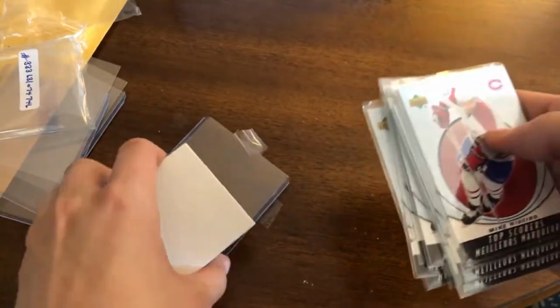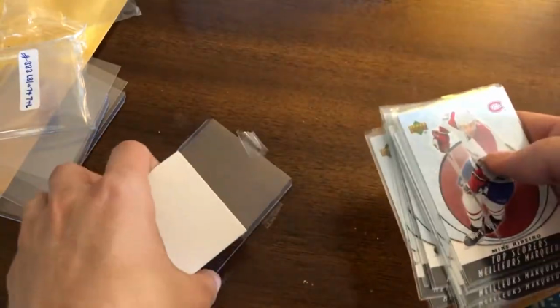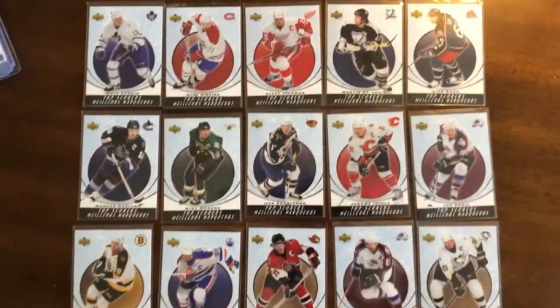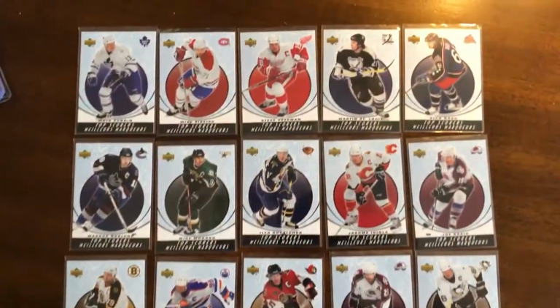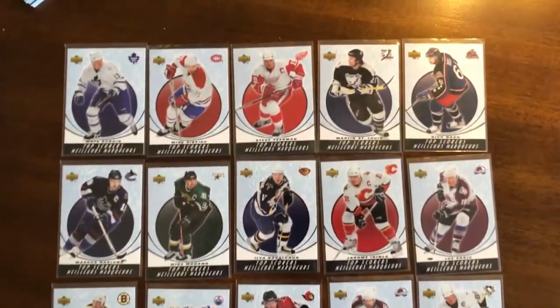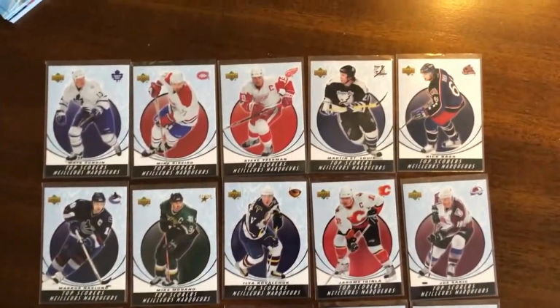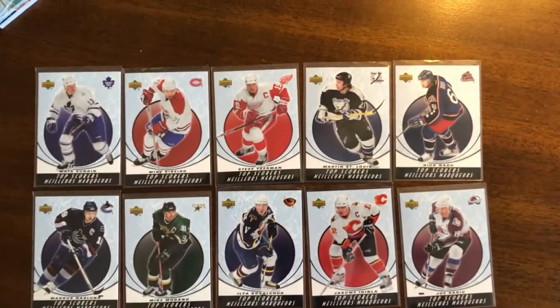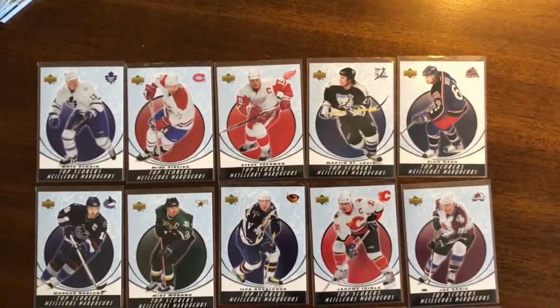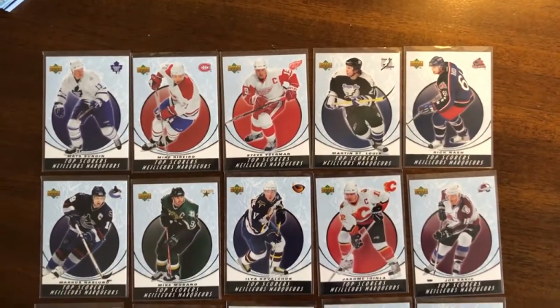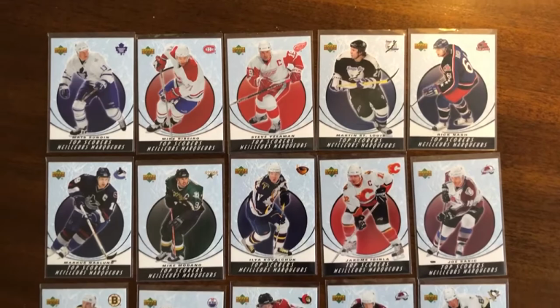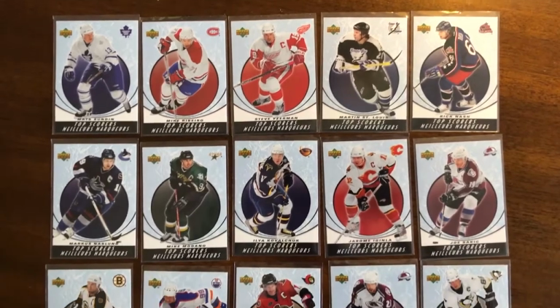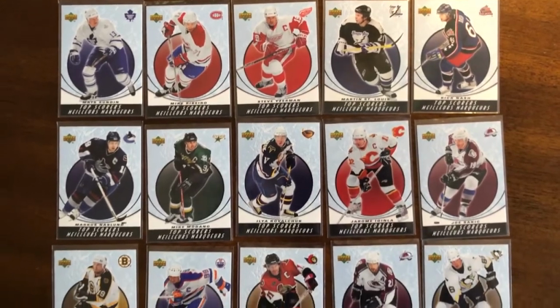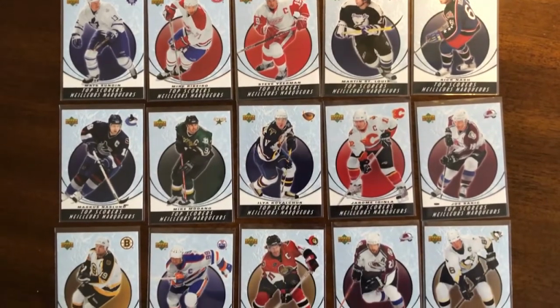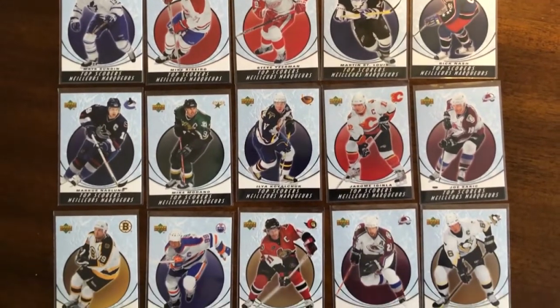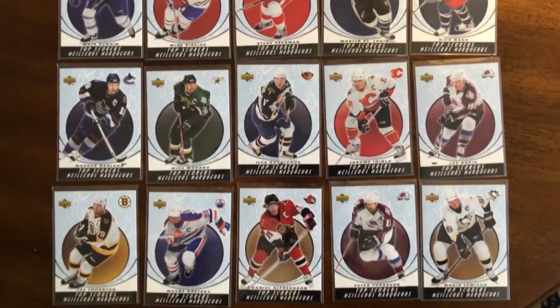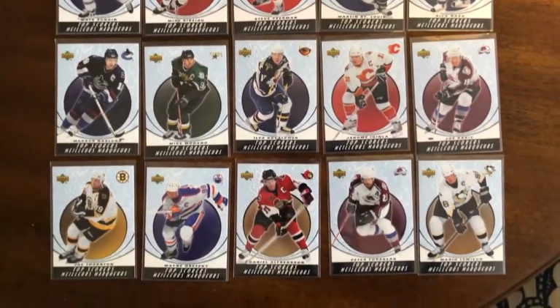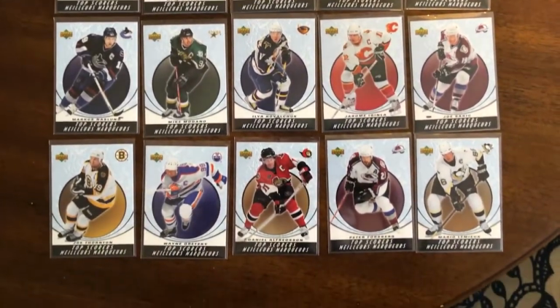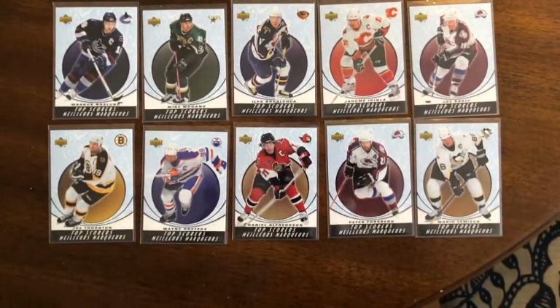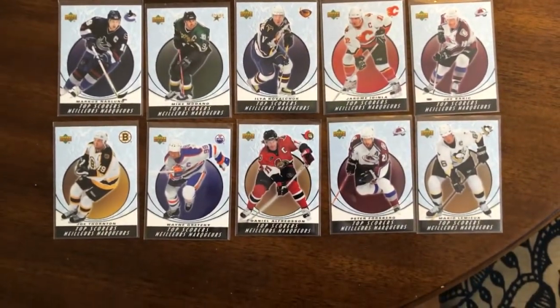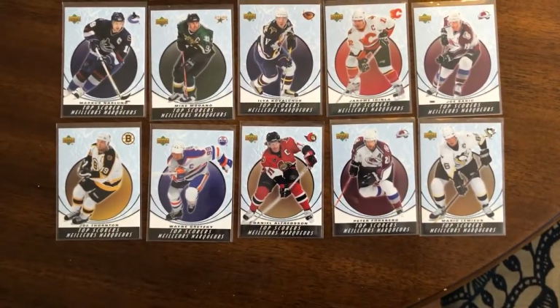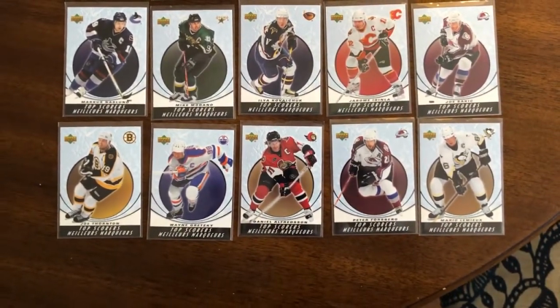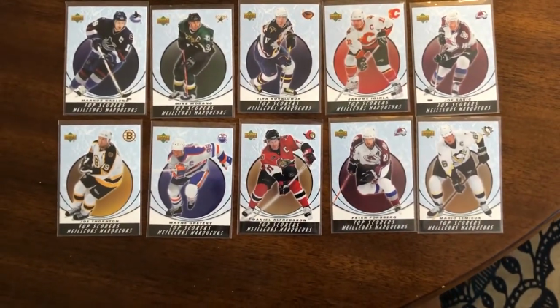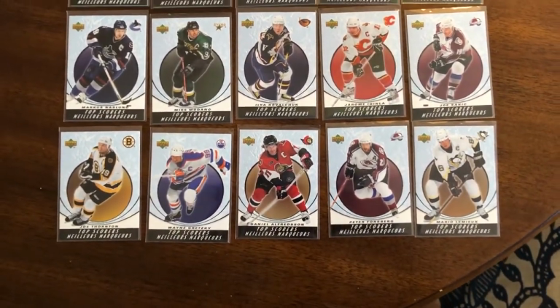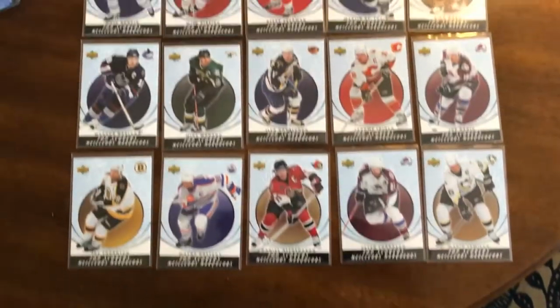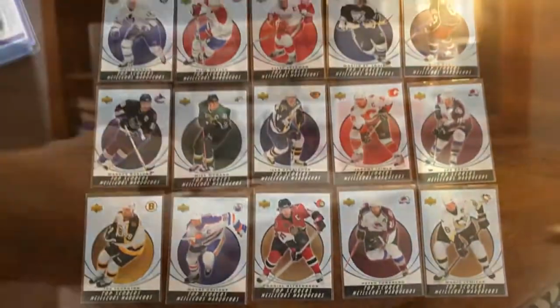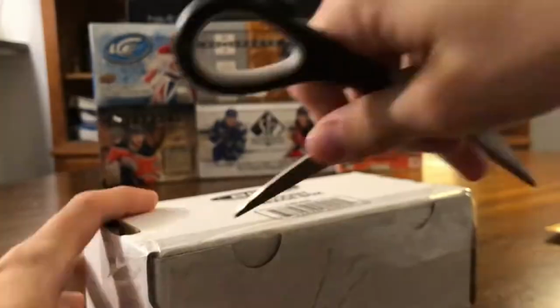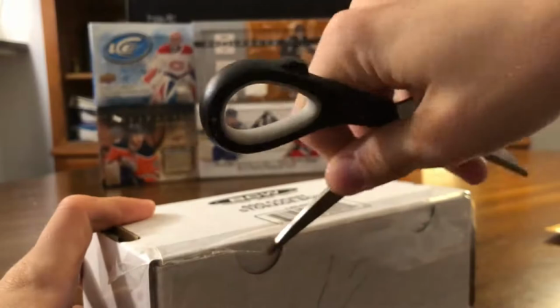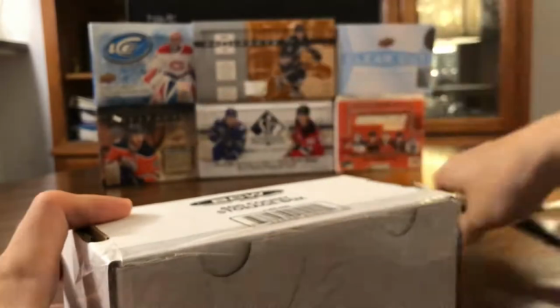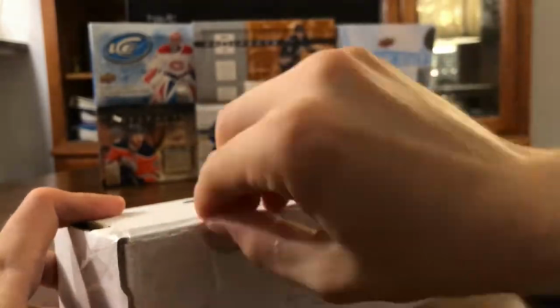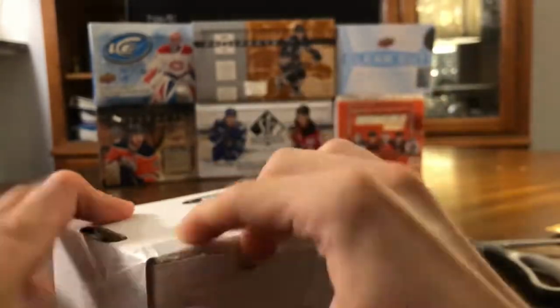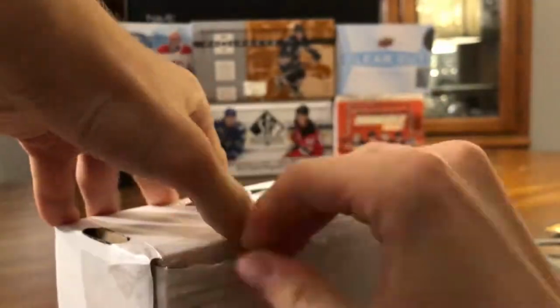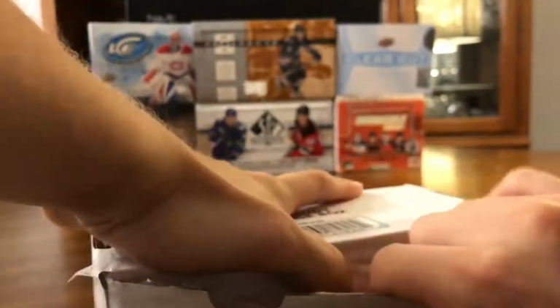For this one, I ordered a full set of the Top Scorers inserts from 05-06 — the full set of 15, as you can see on screen. This was the hardest set to collect from that year.